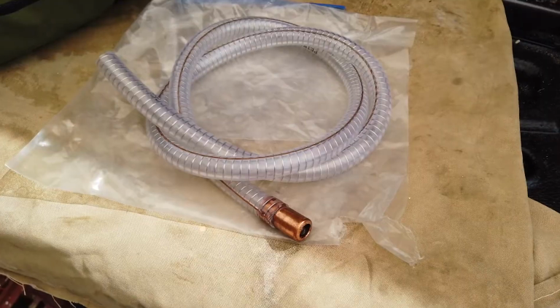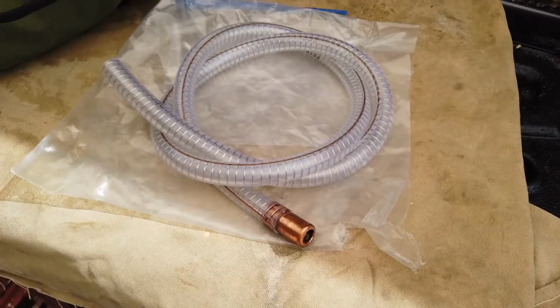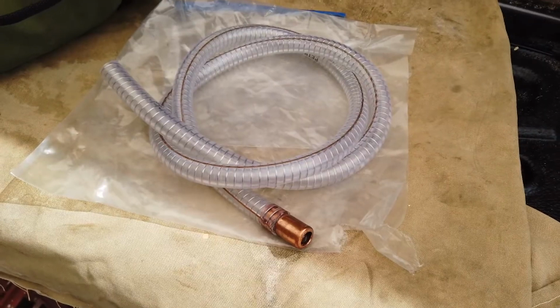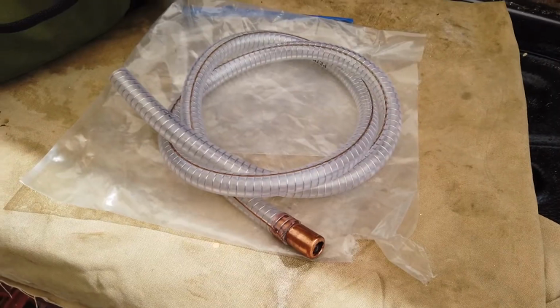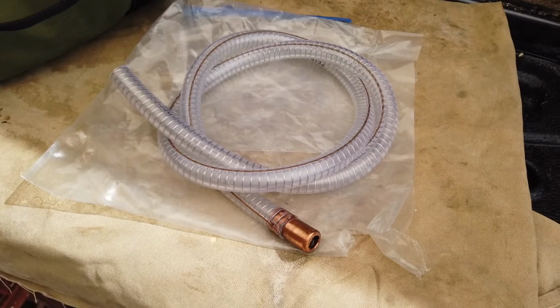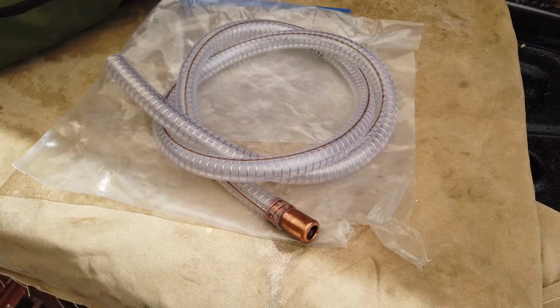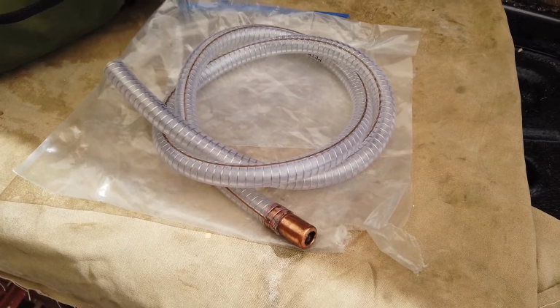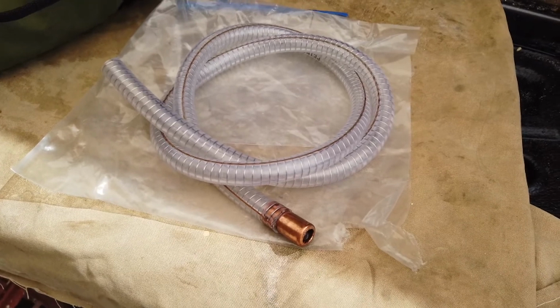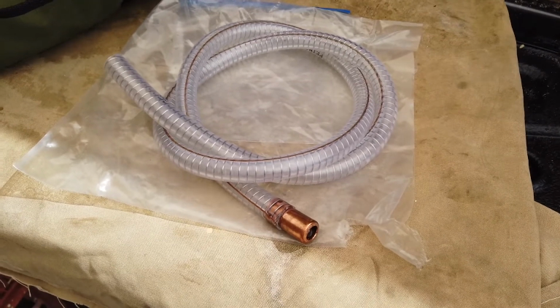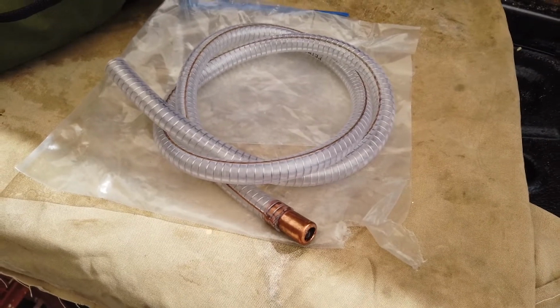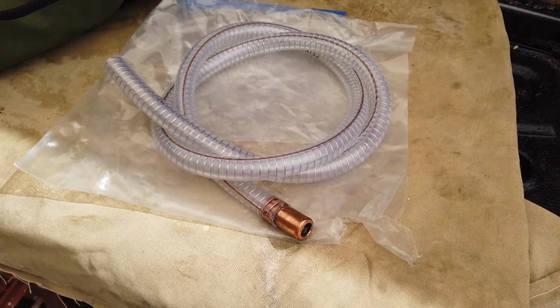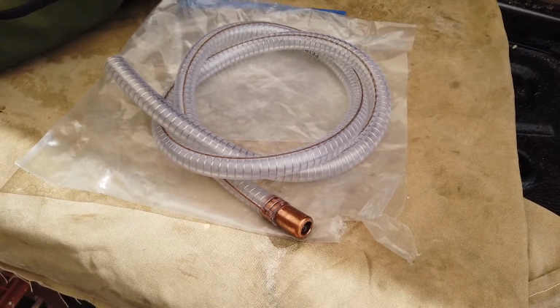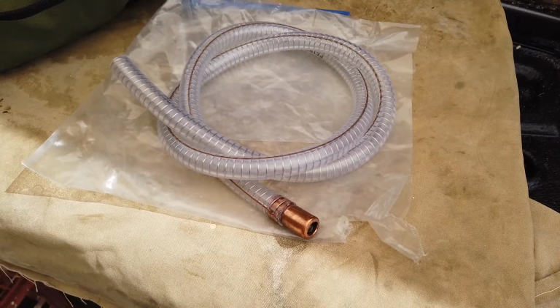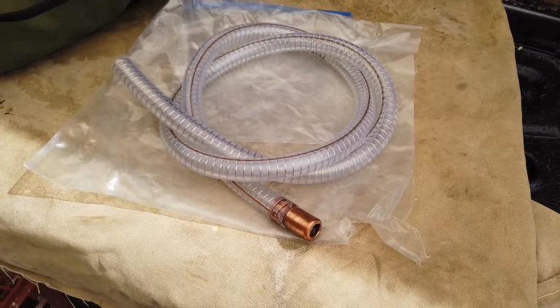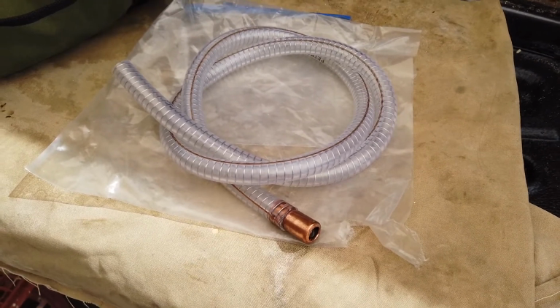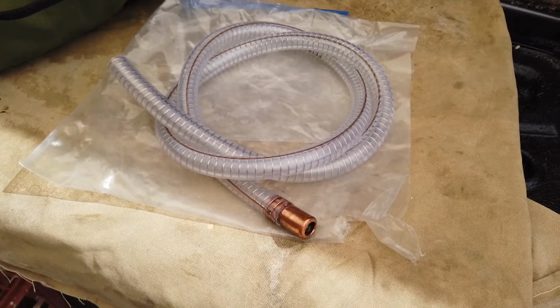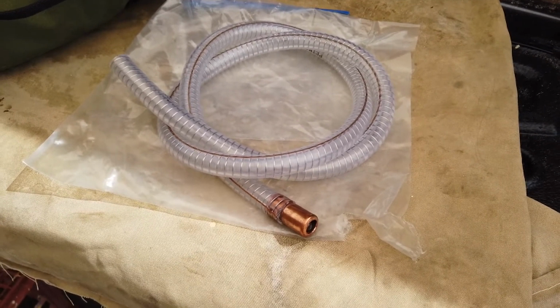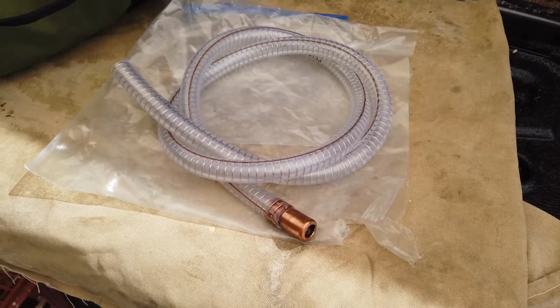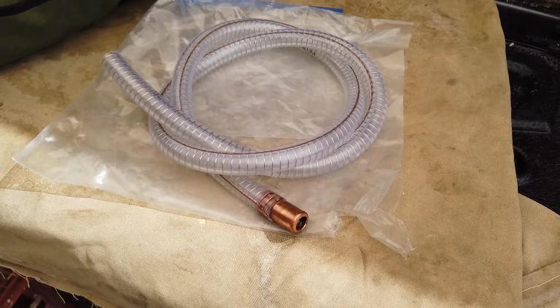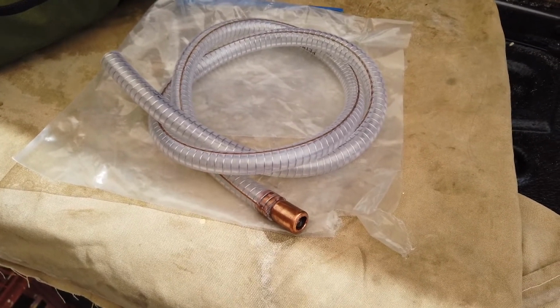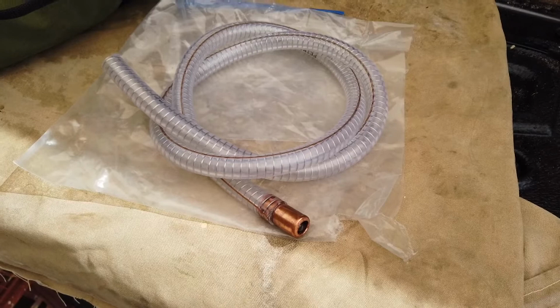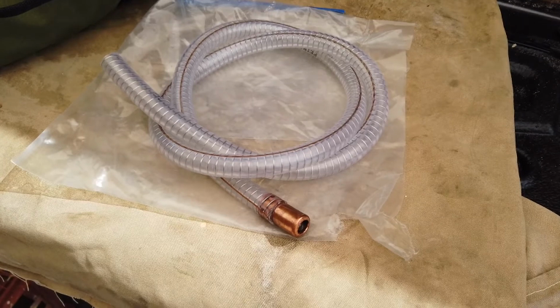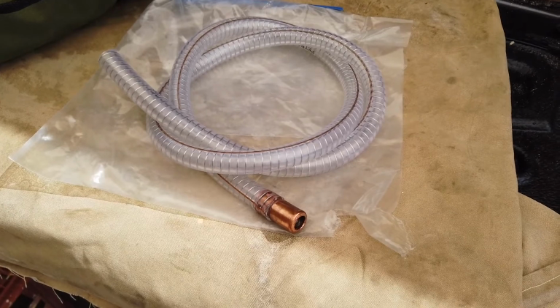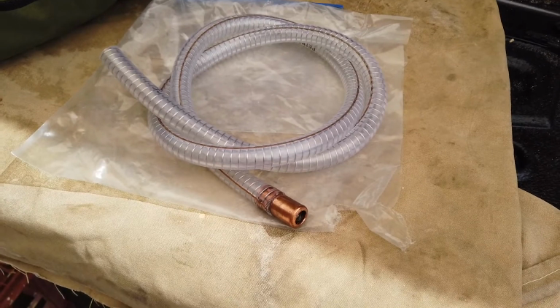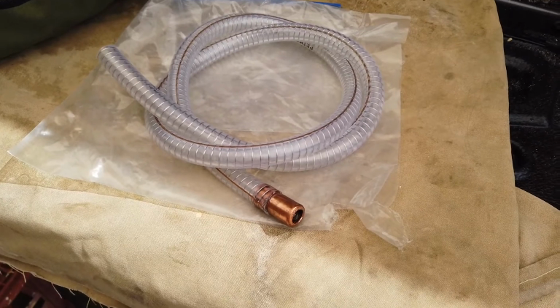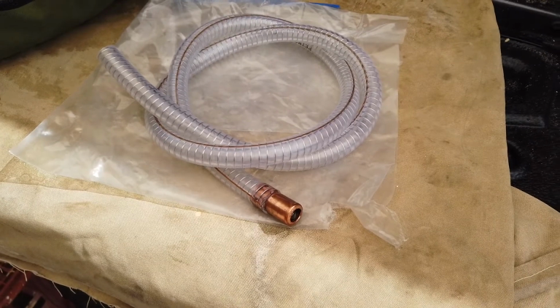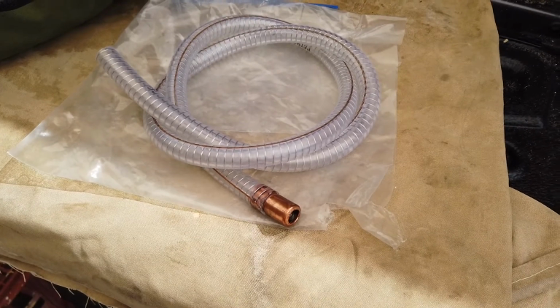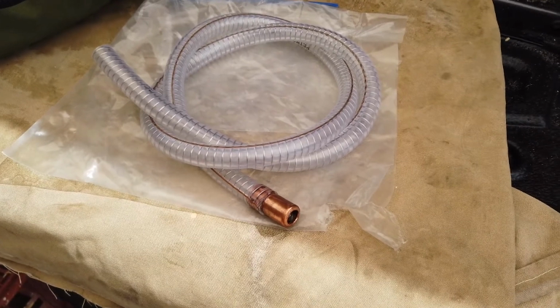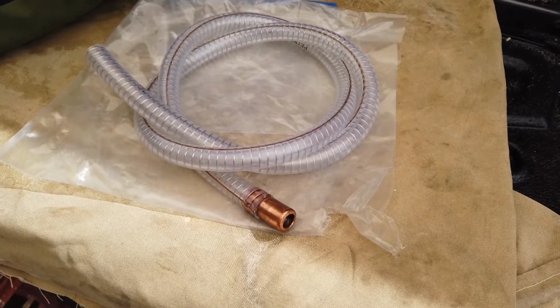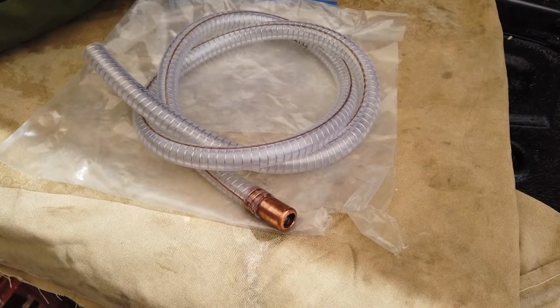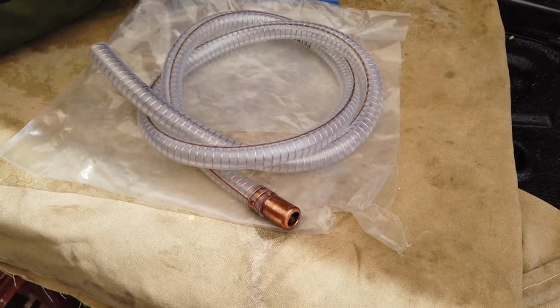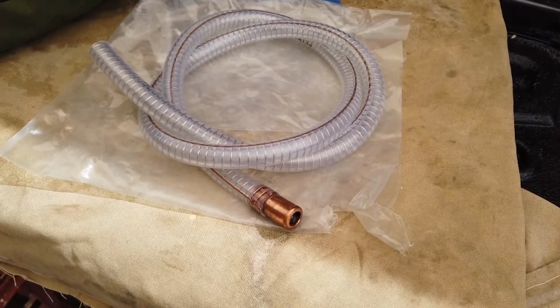Hi guys, it's Mike here from KS Bushgrave Down Under. I've videoed myself doing a fuel transfer on my trip to Dirk Hardog and I thought I'd give you a better look at this jiggle siphon.